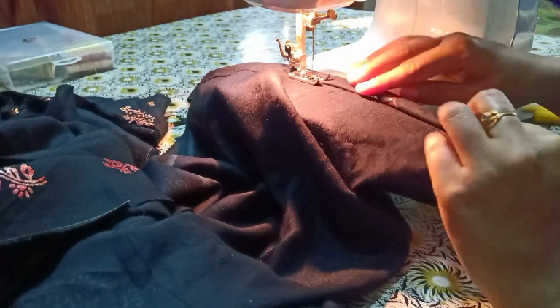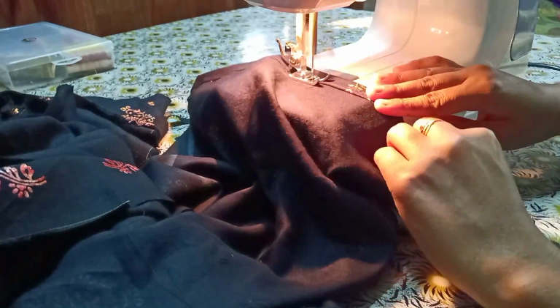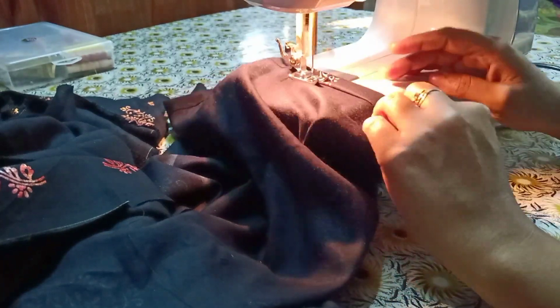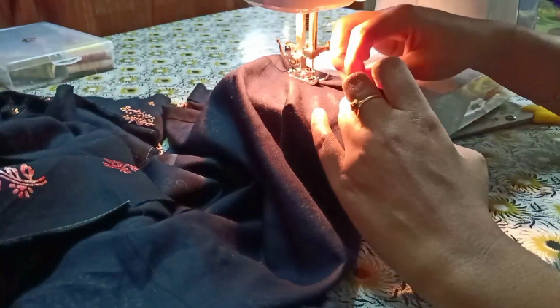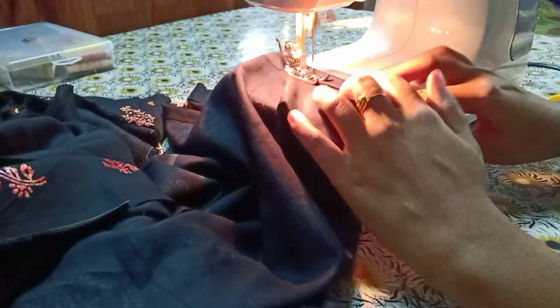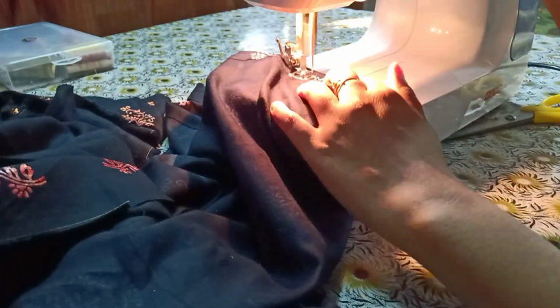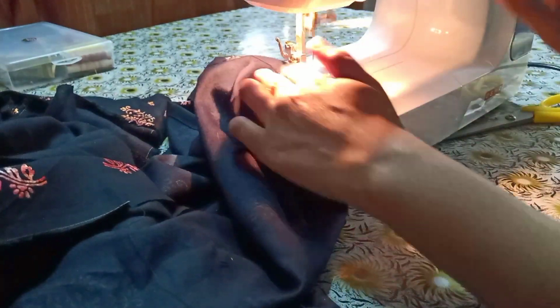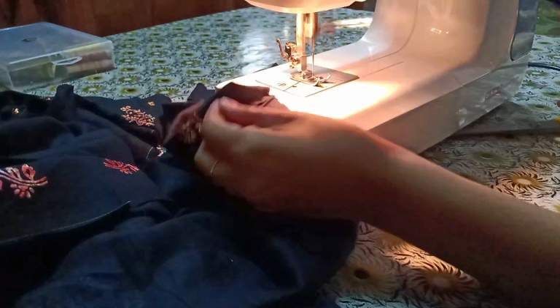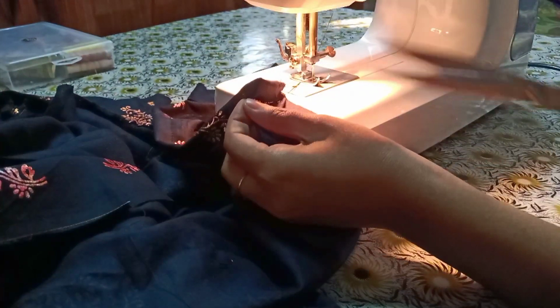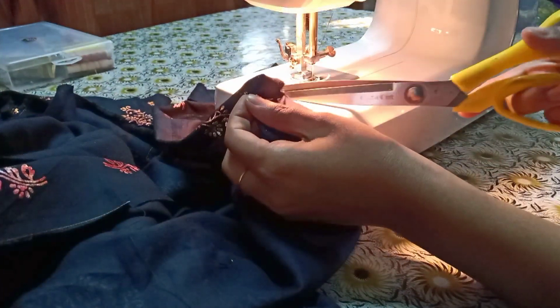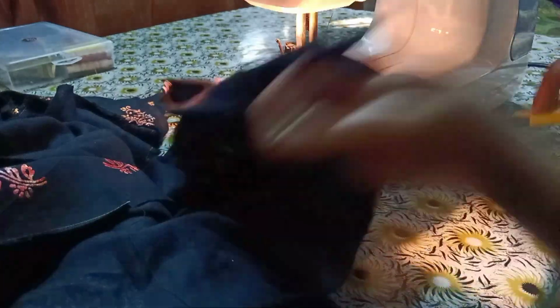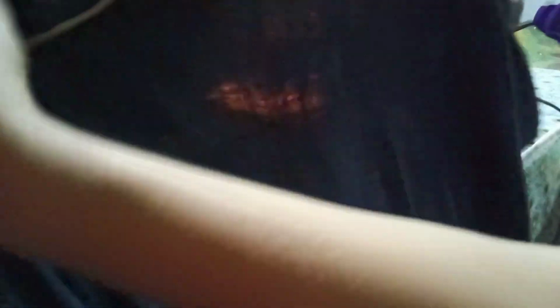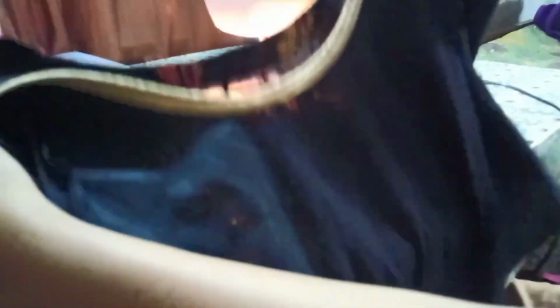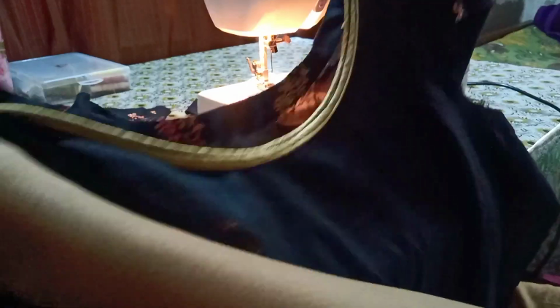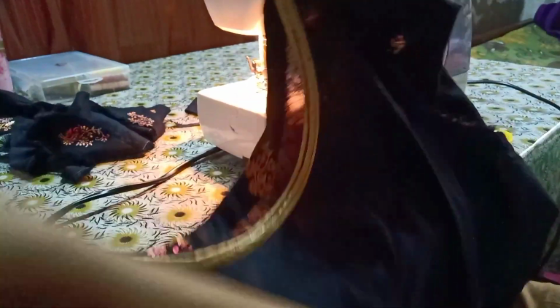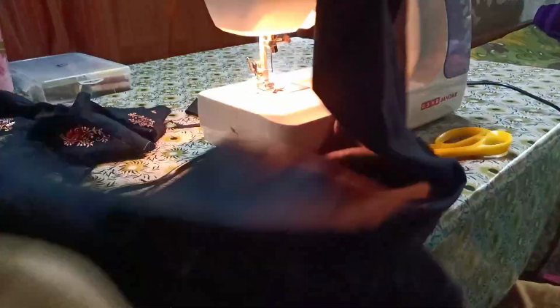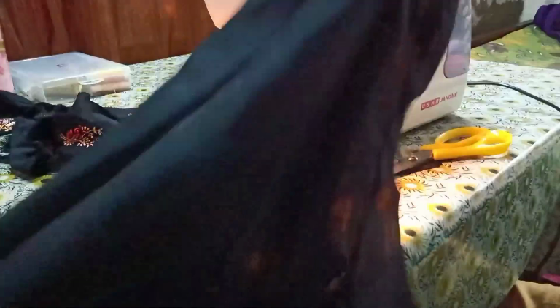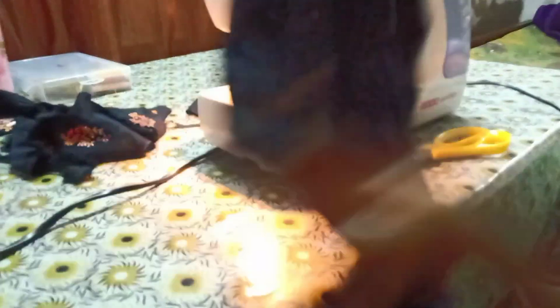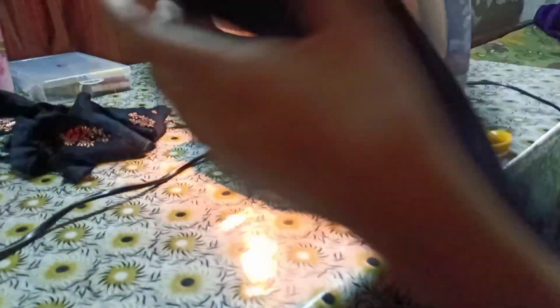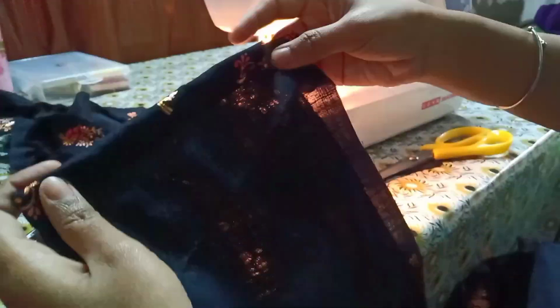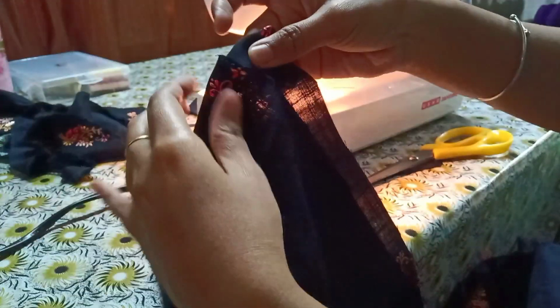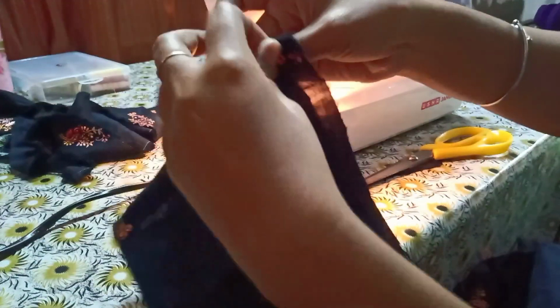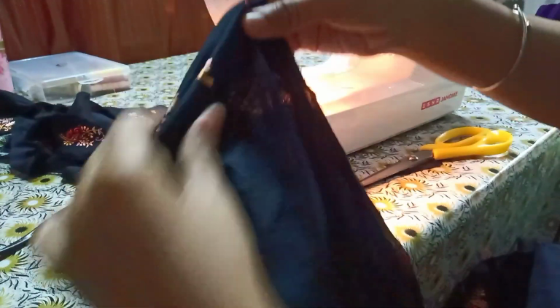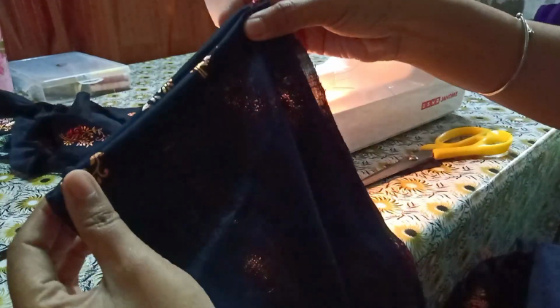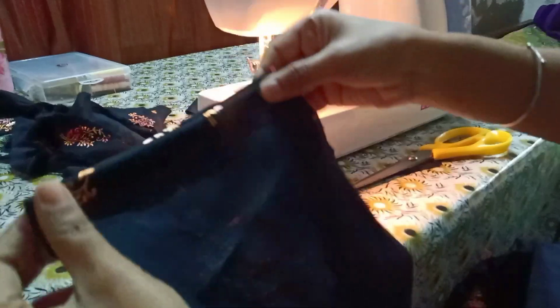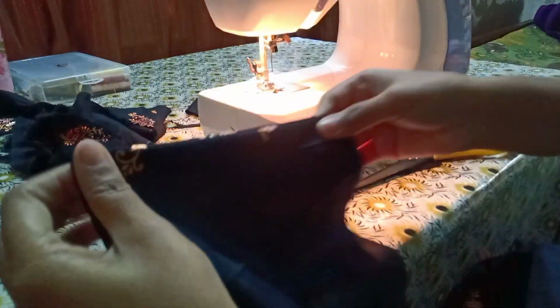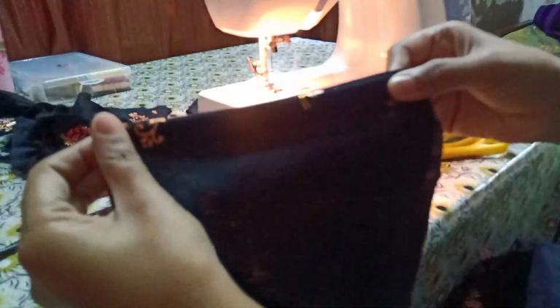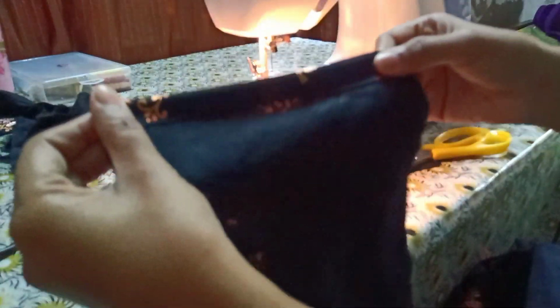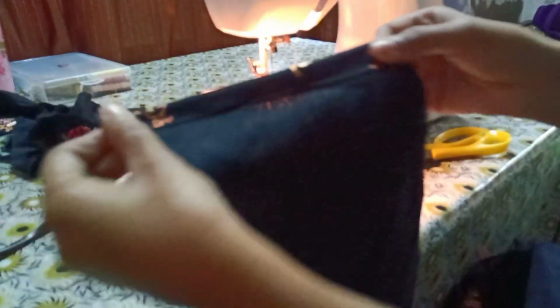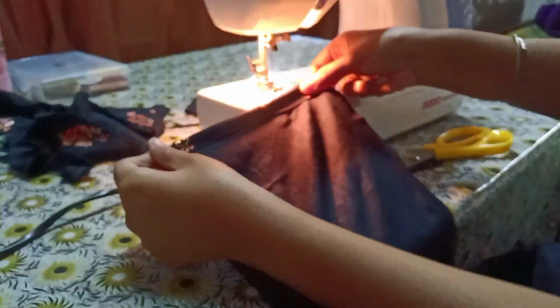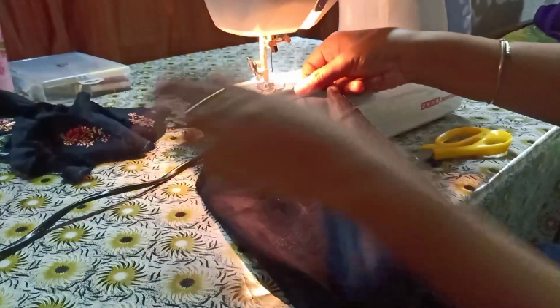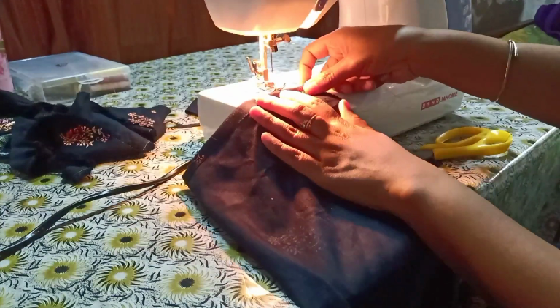I have folded both sleeves as well. Now we will fold the body from the main fitting of the mirror. We will start with the sleeves.